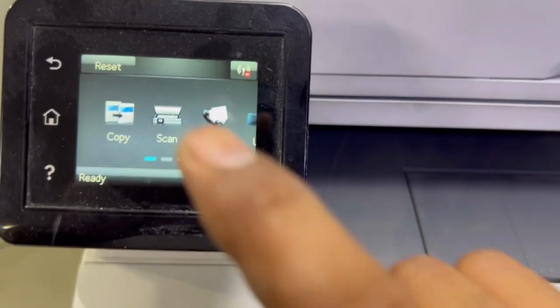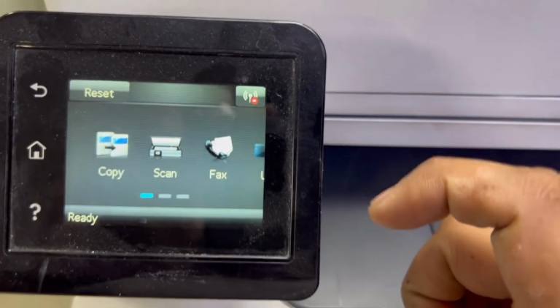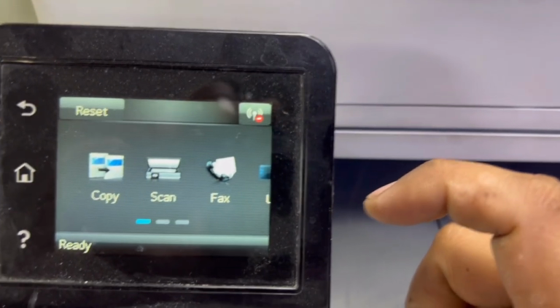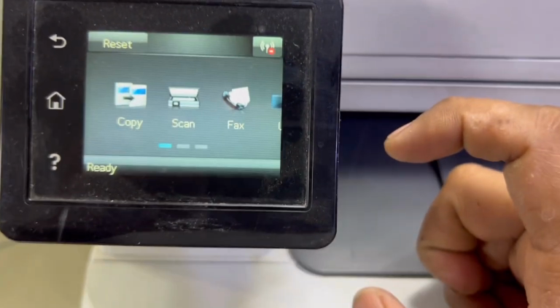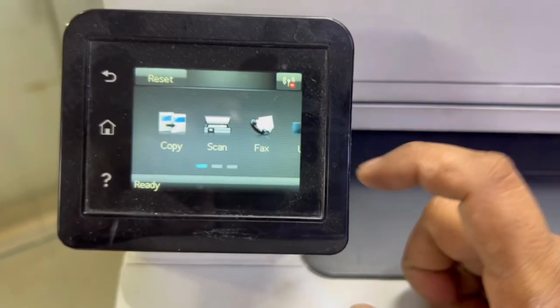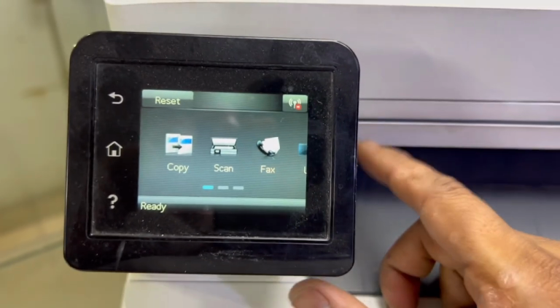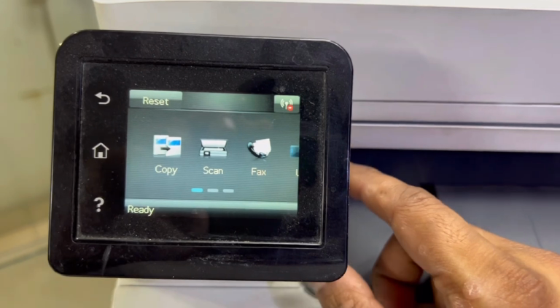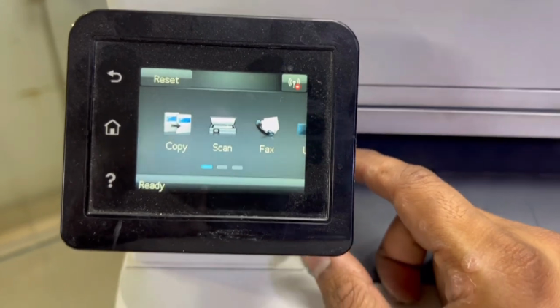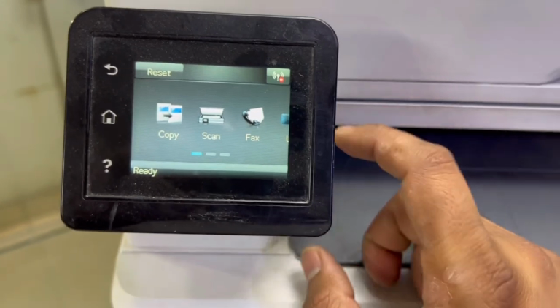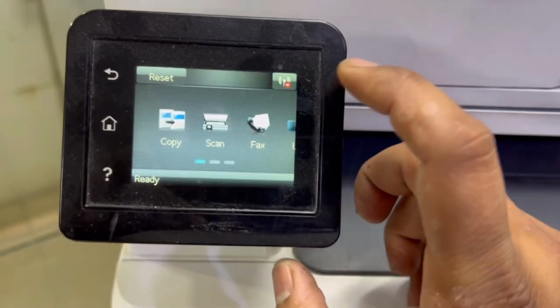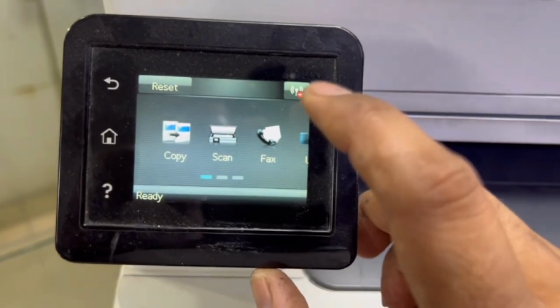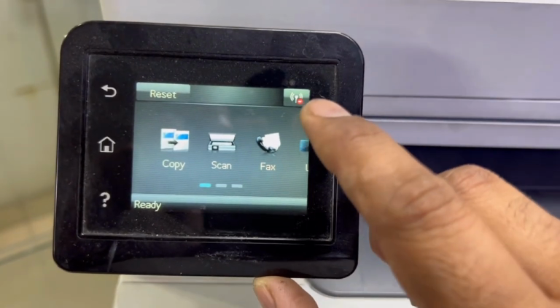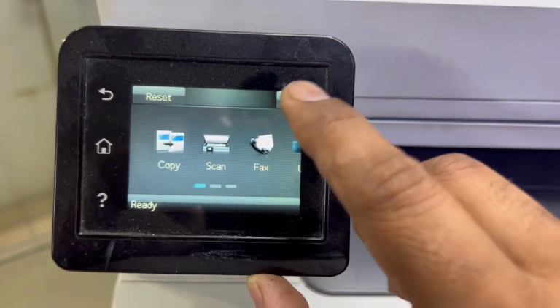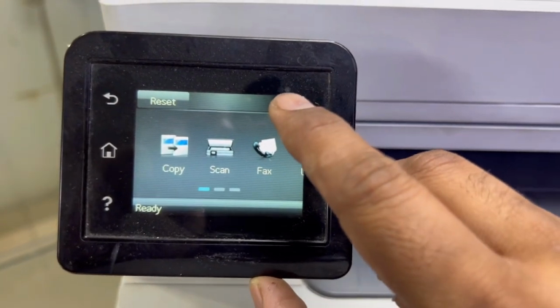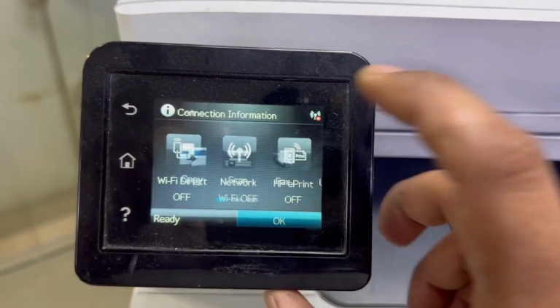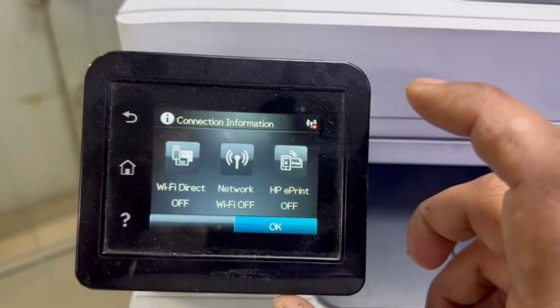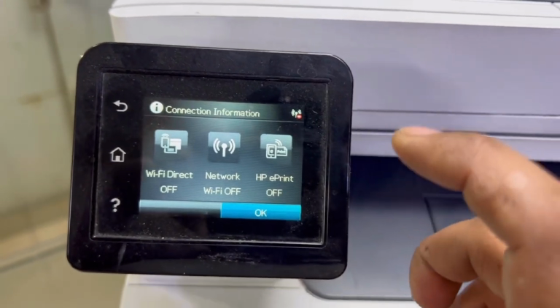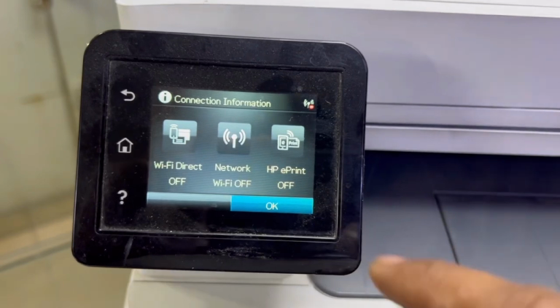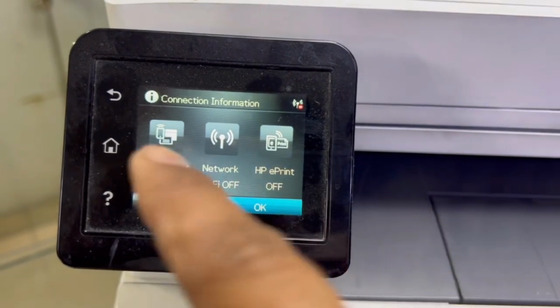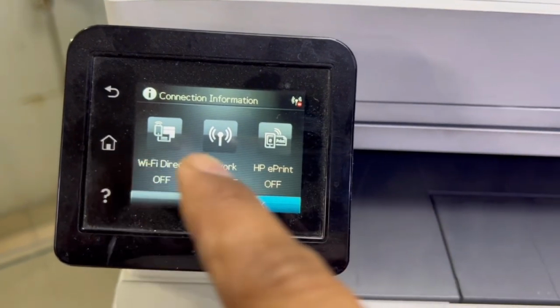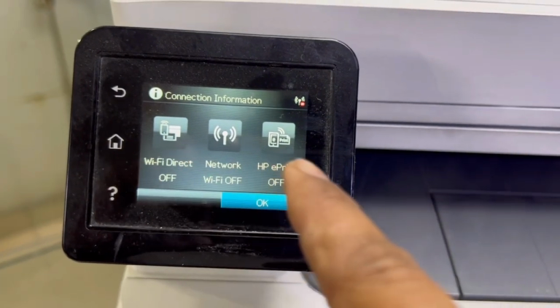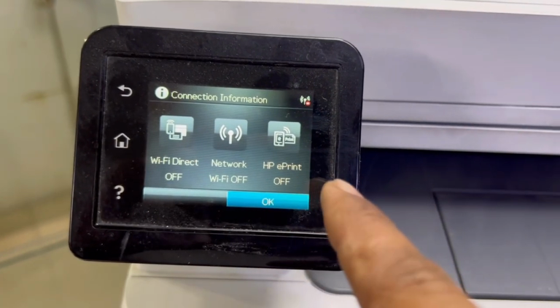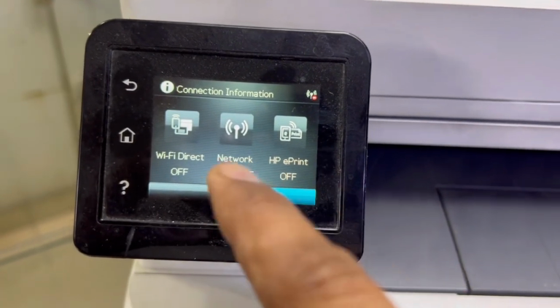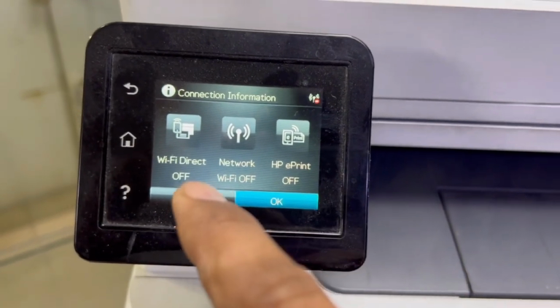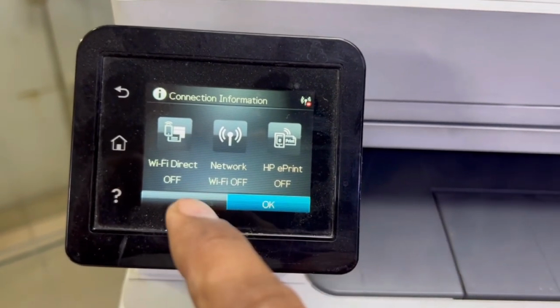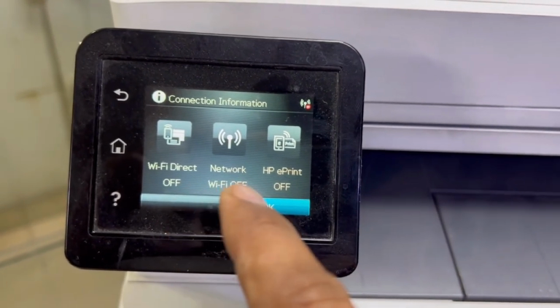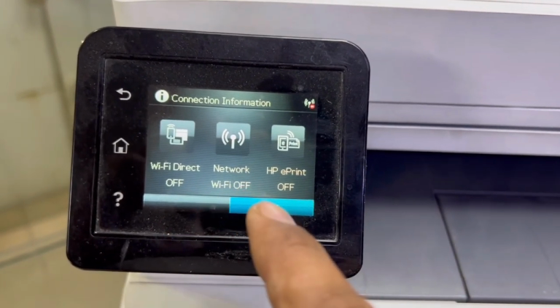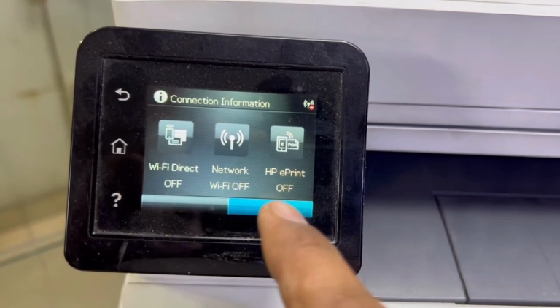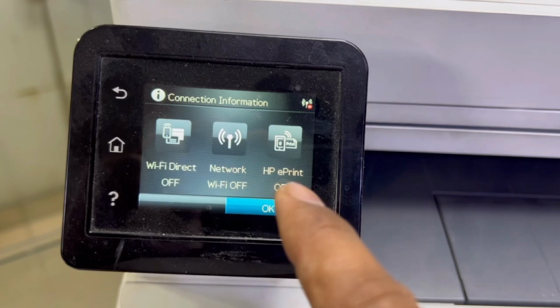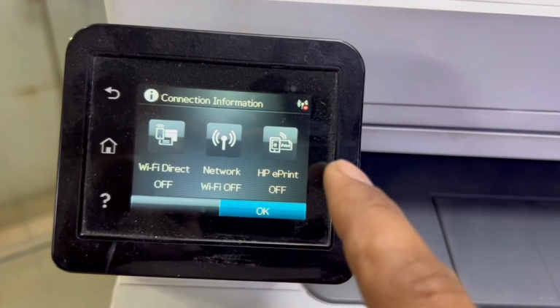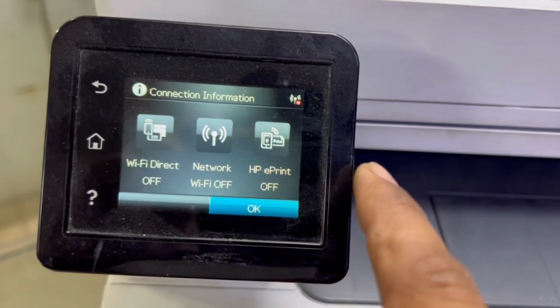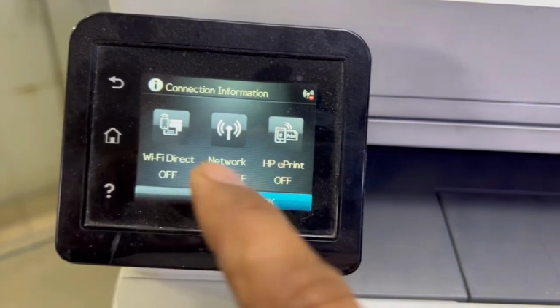We will come to the screen and press on the Wi-Fi icon from the top side. You can see there are three options: Wi-Fi Direct, Network, and HP ePrint — all are currently off.